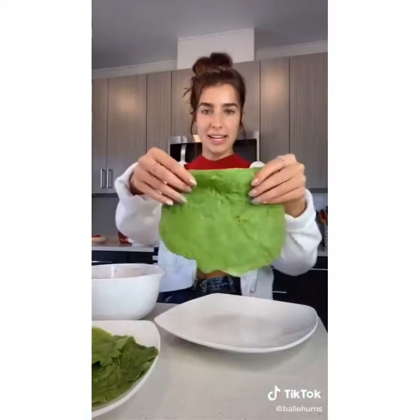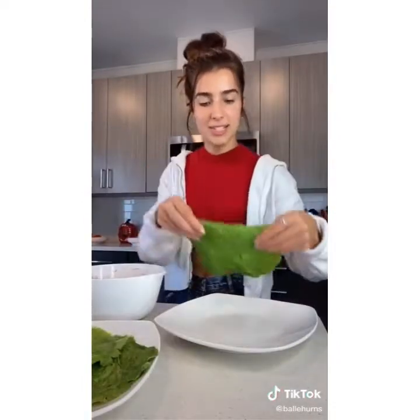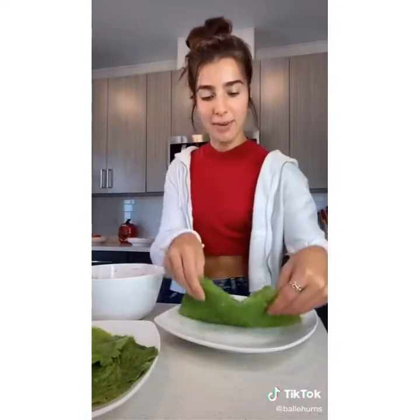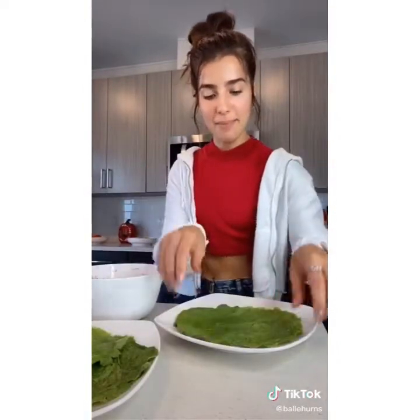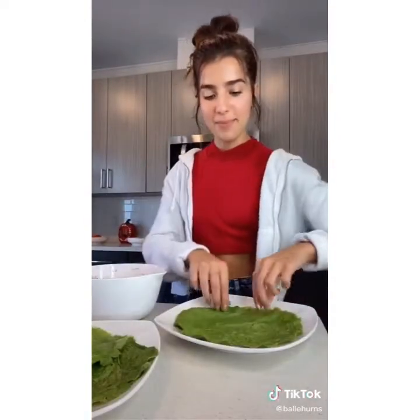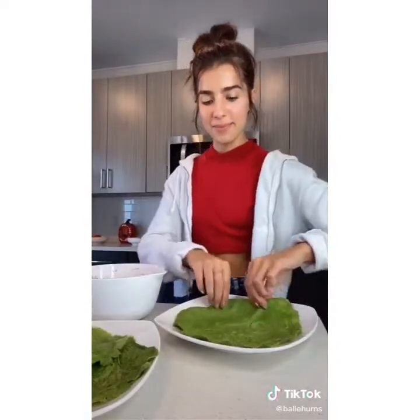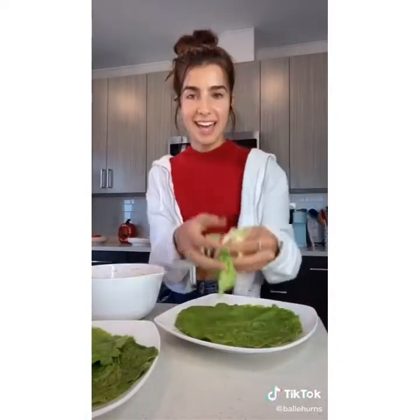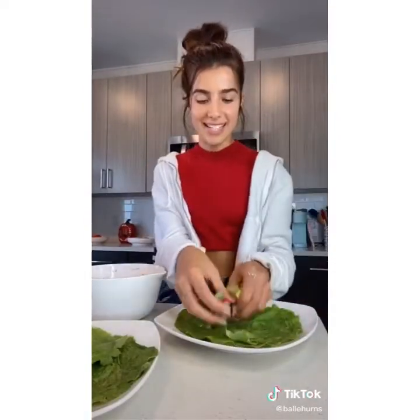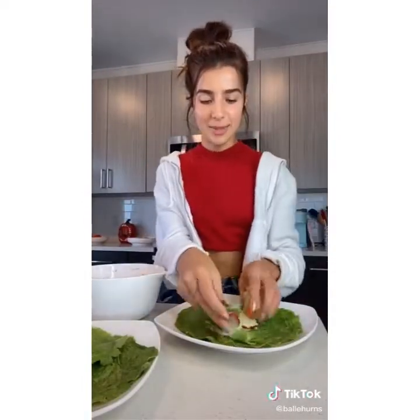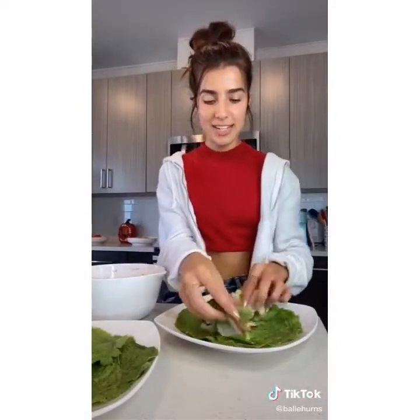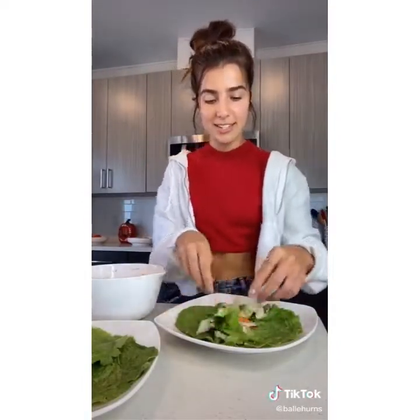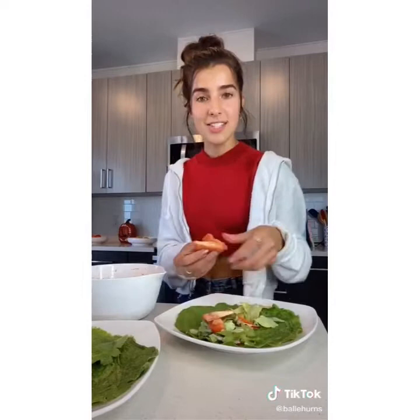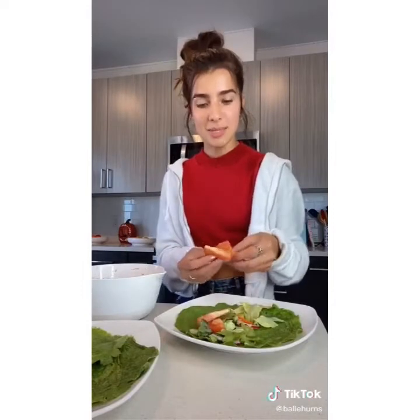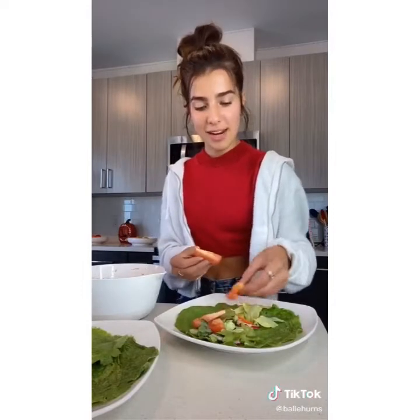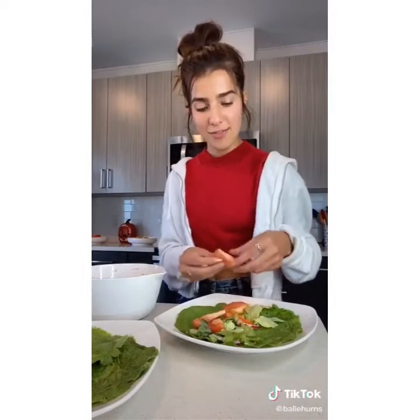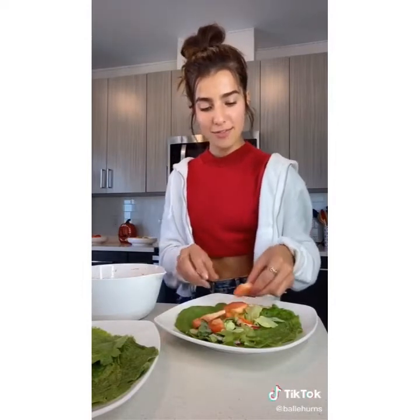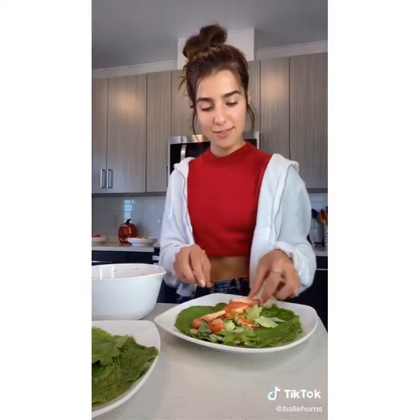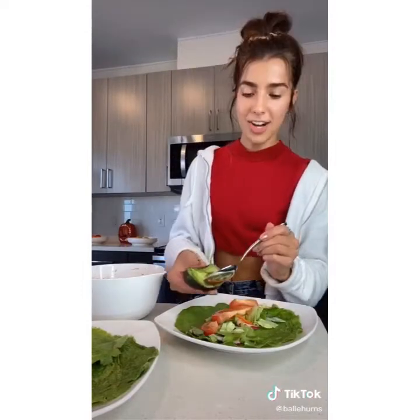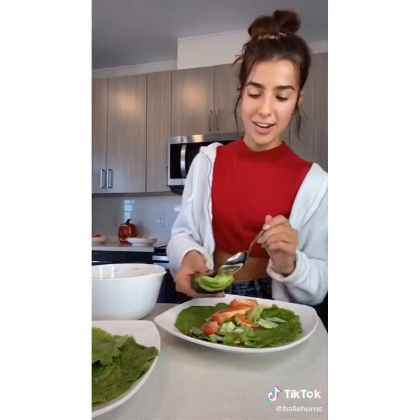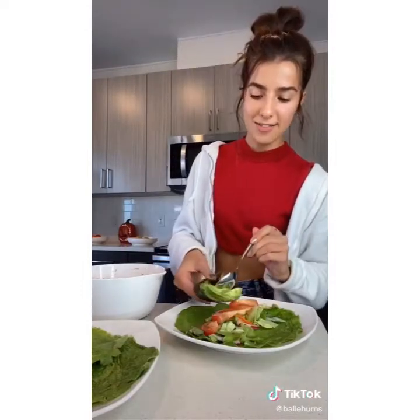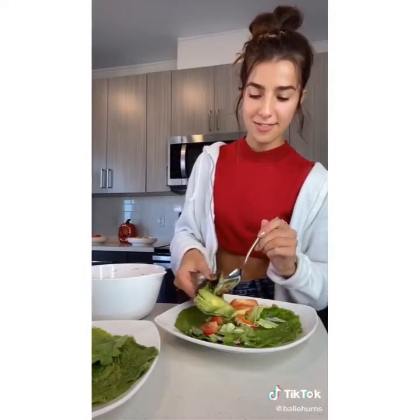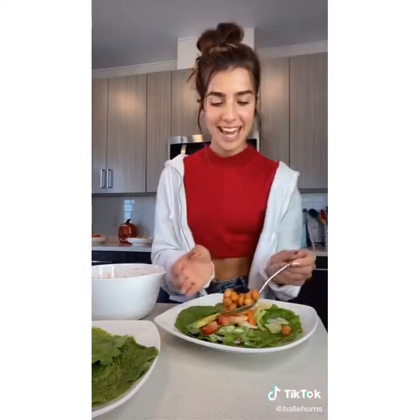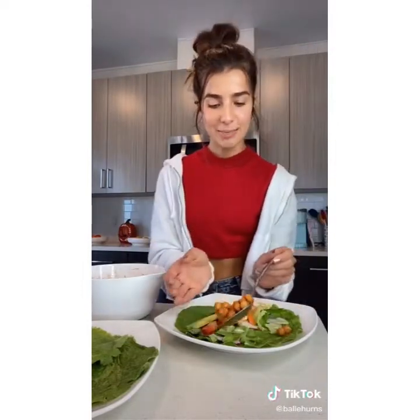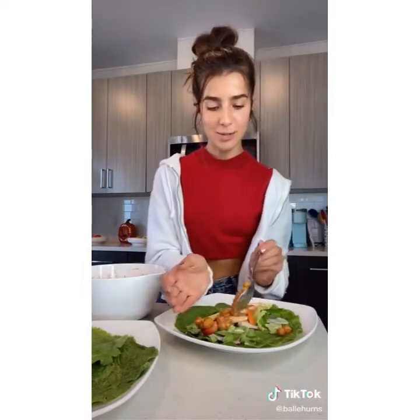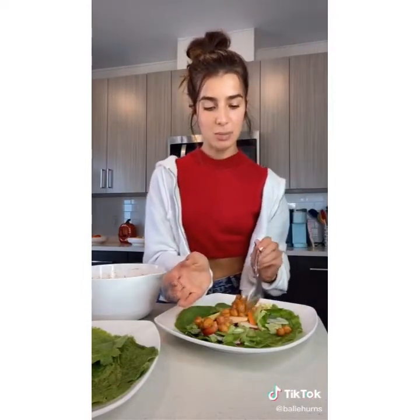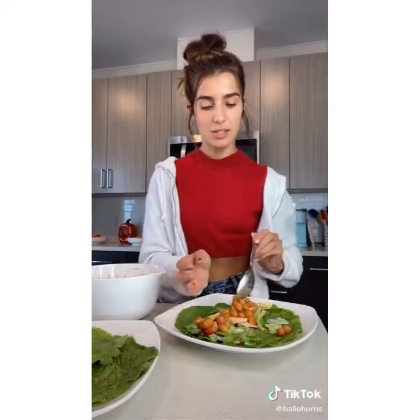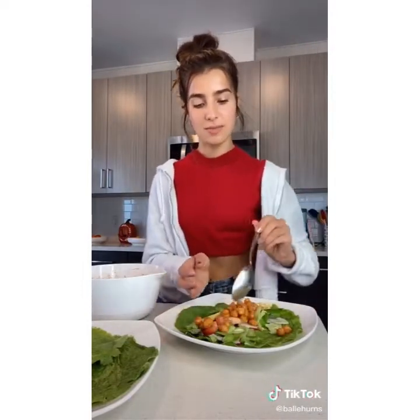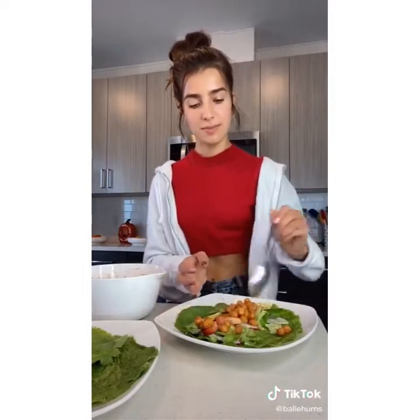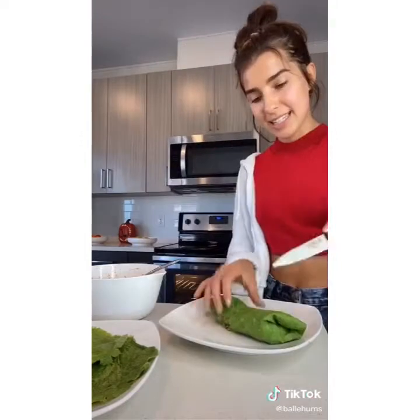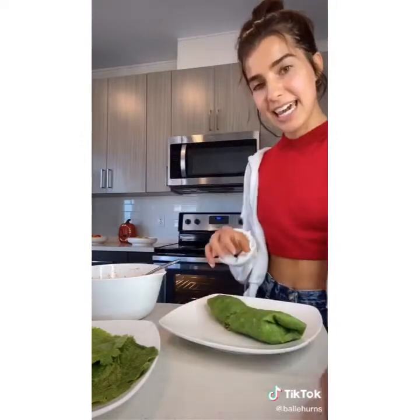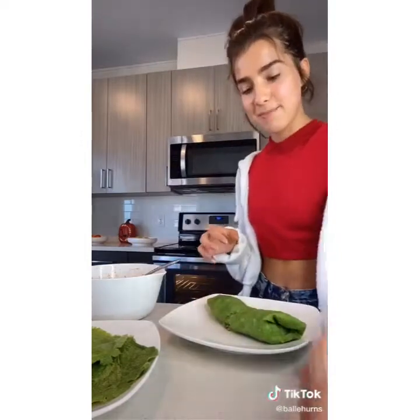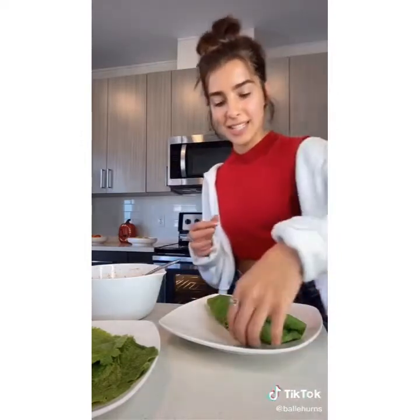Now we just take a wrap, add some greens, some tomato, avocado, and the barbecue chickpeas, and that's it.